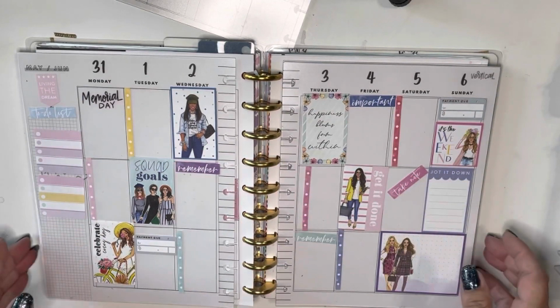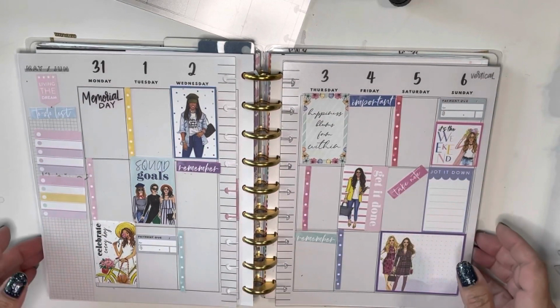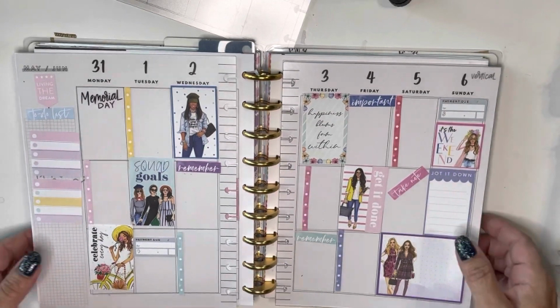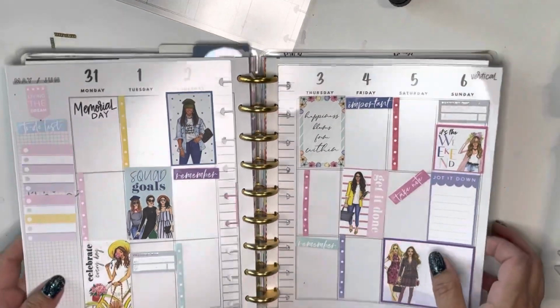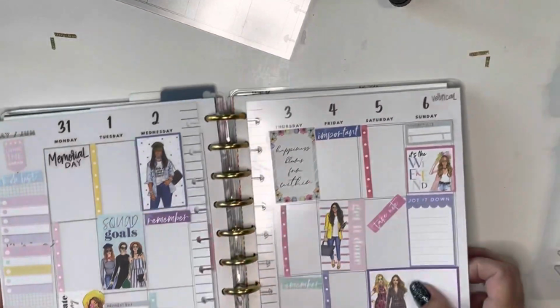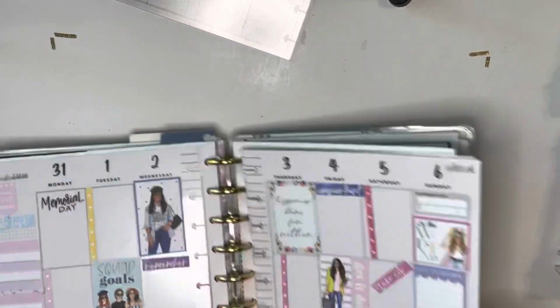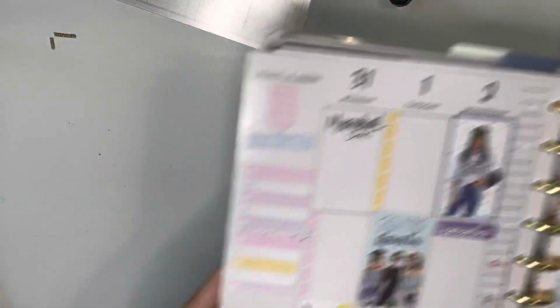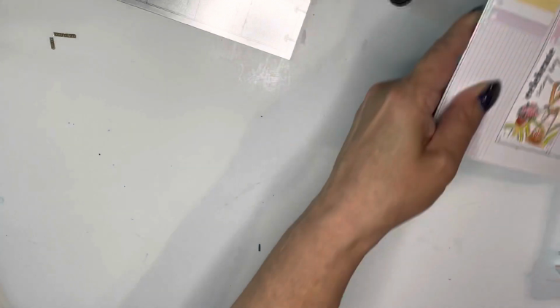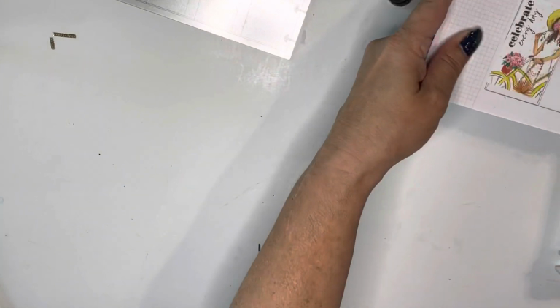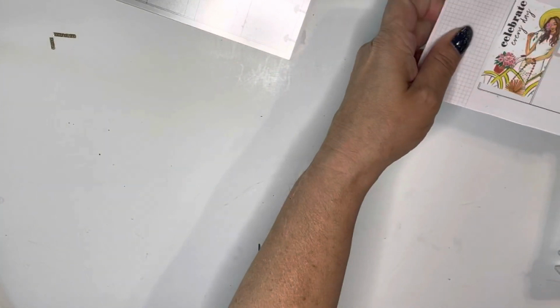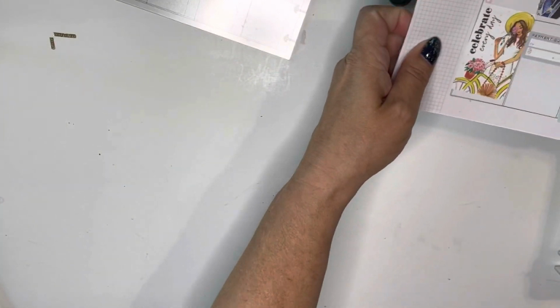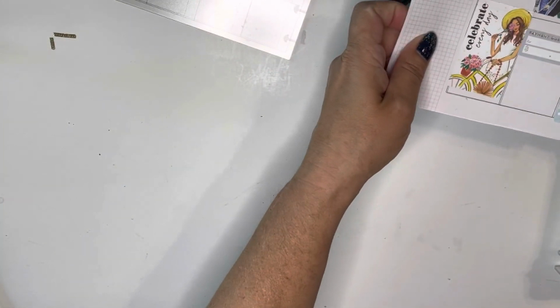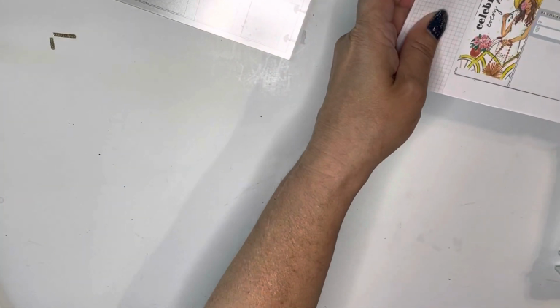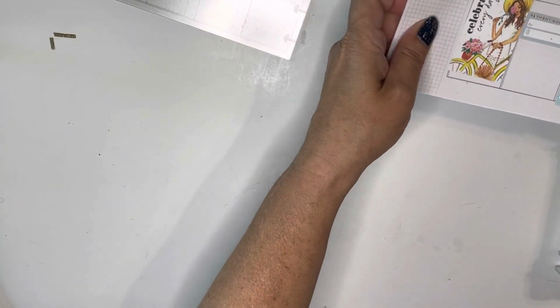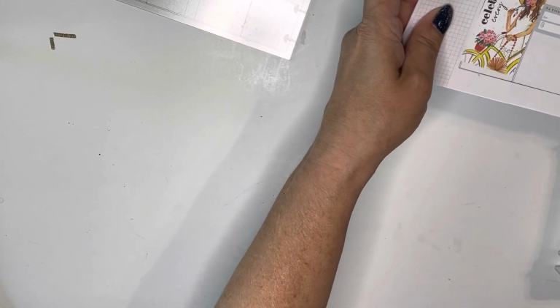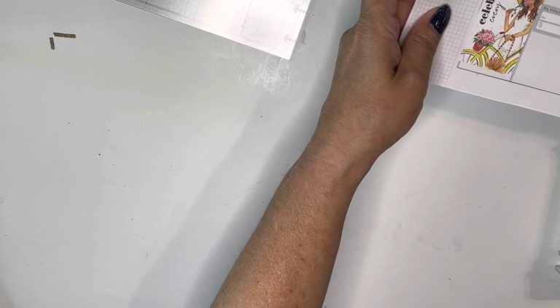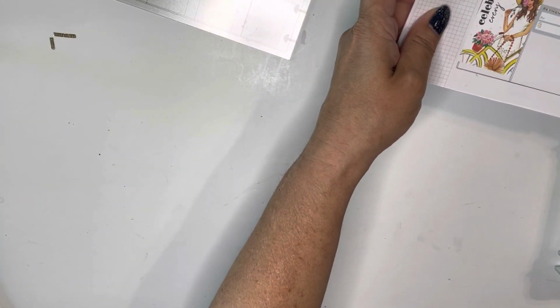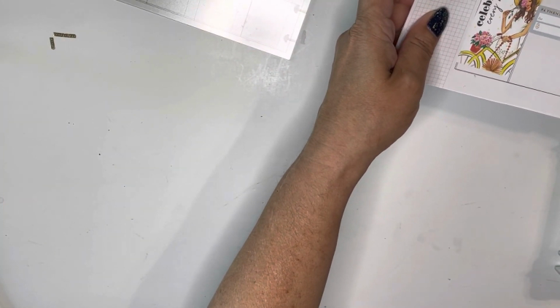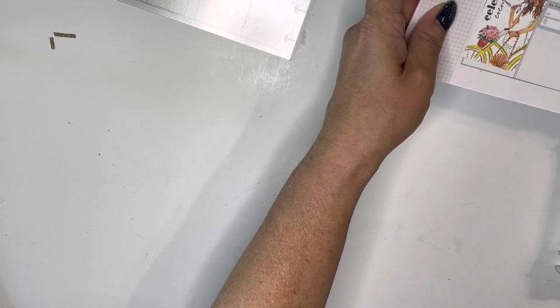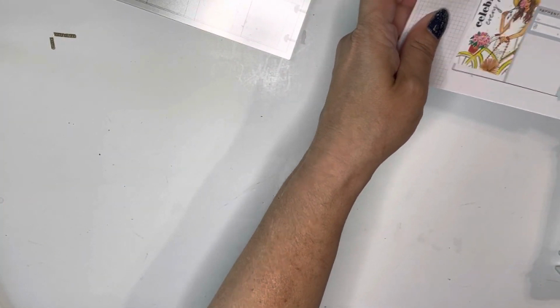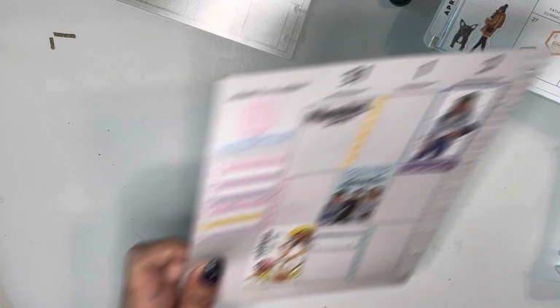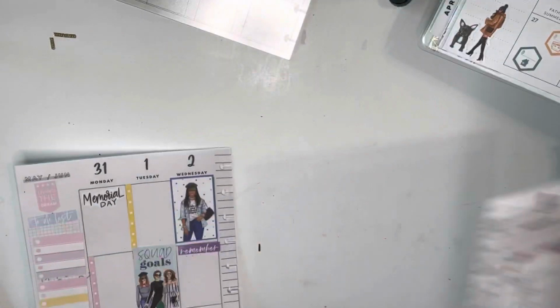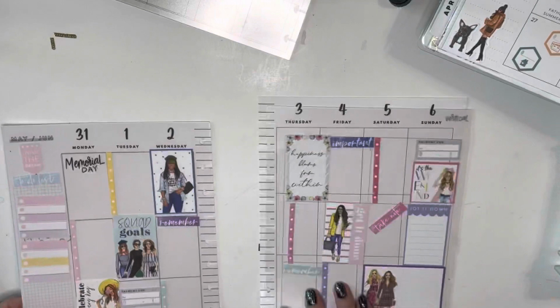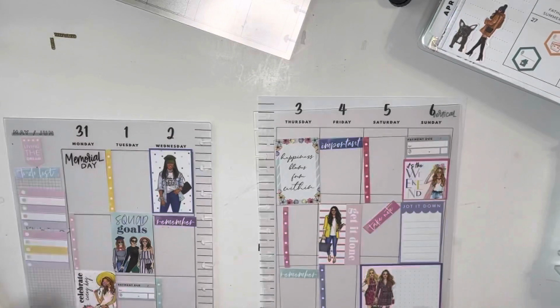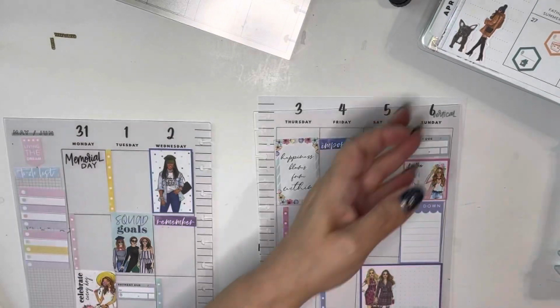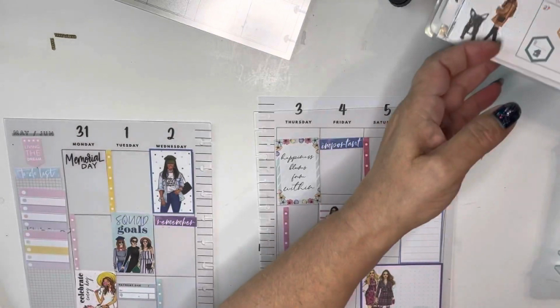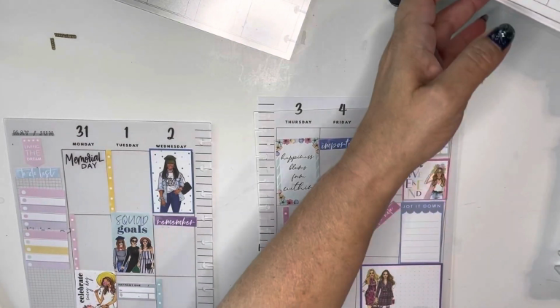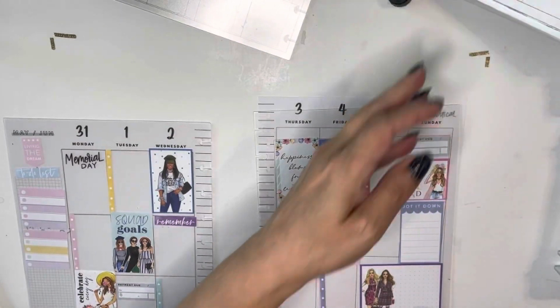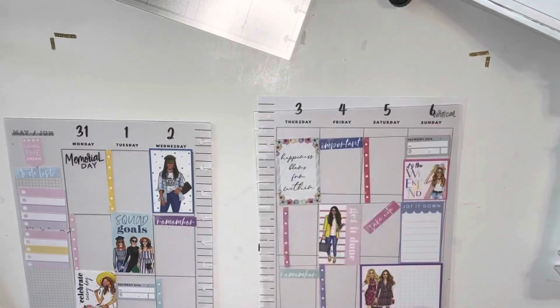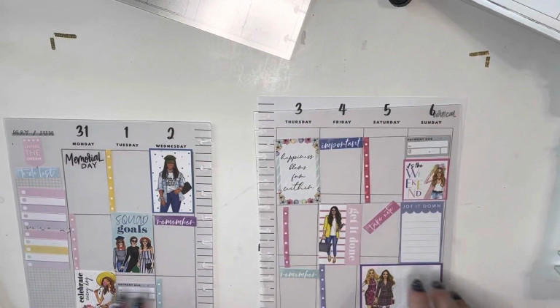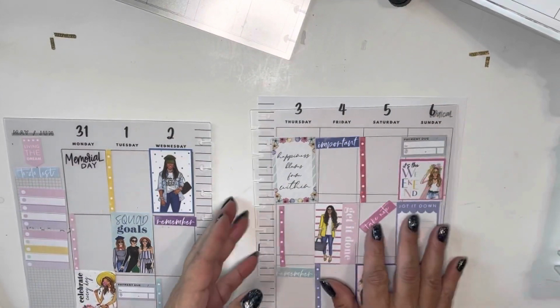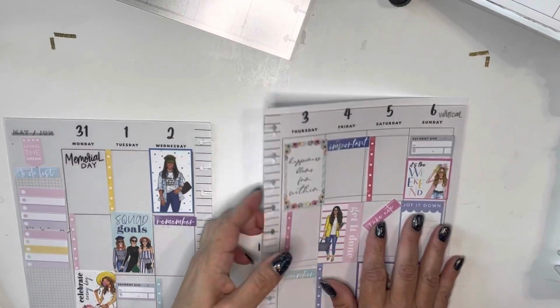So I've done a little bit of pre-planning so we can dive right into this. Let me move my planner out of the way — there we go.